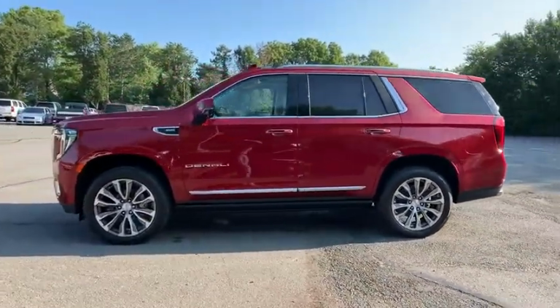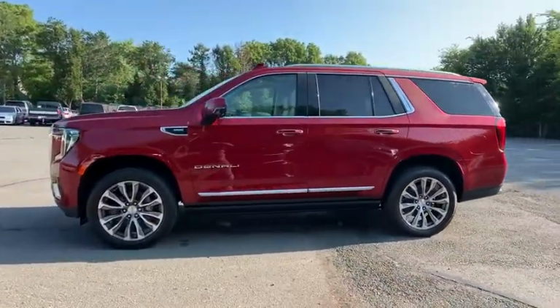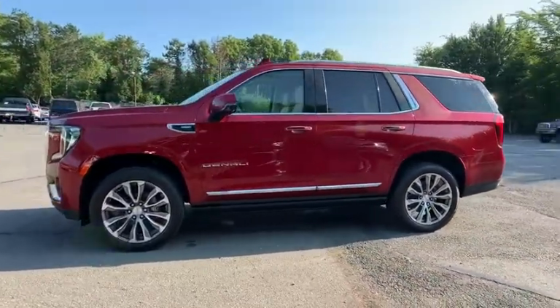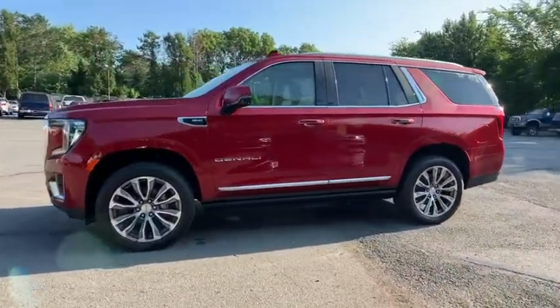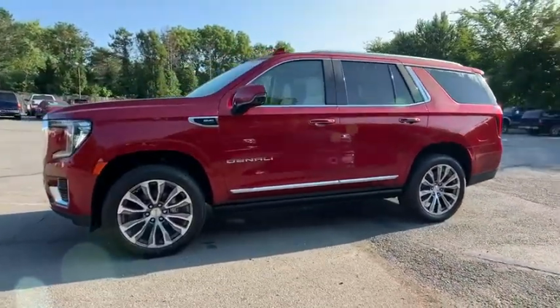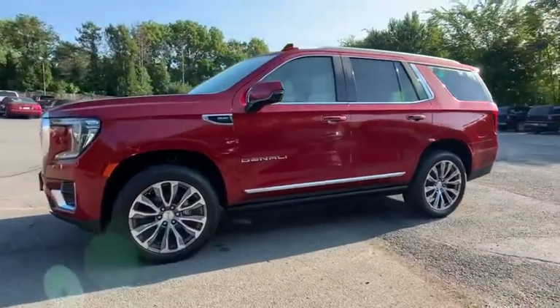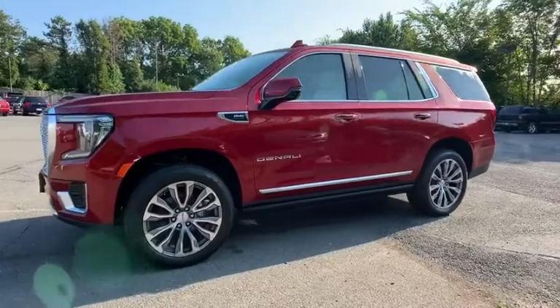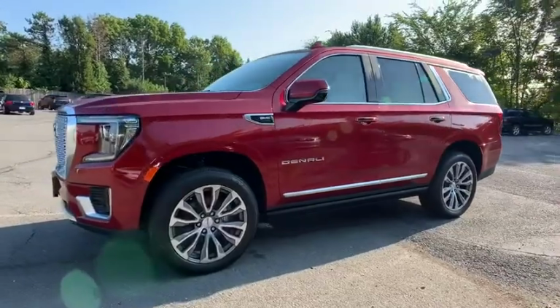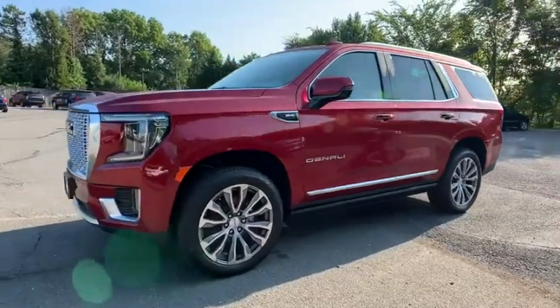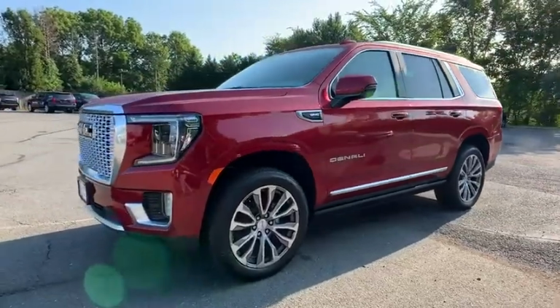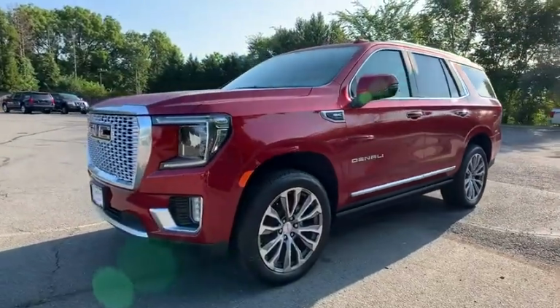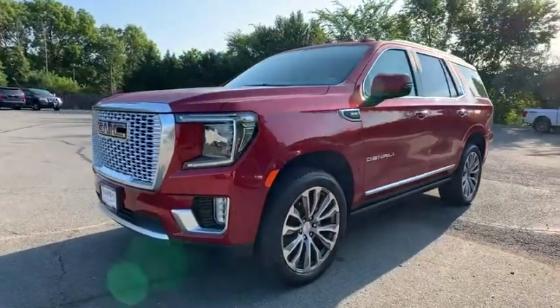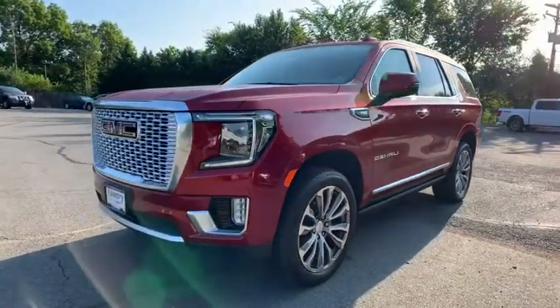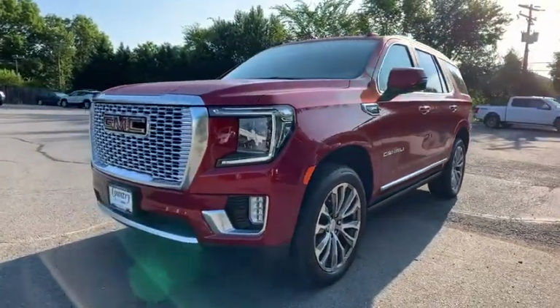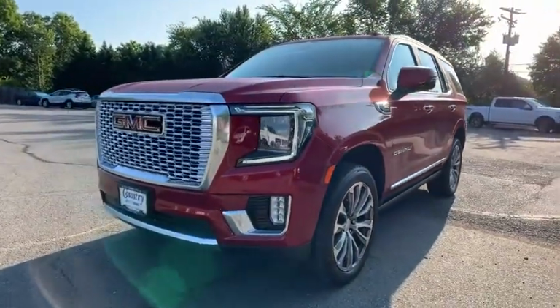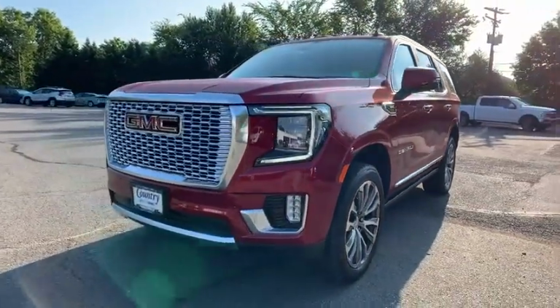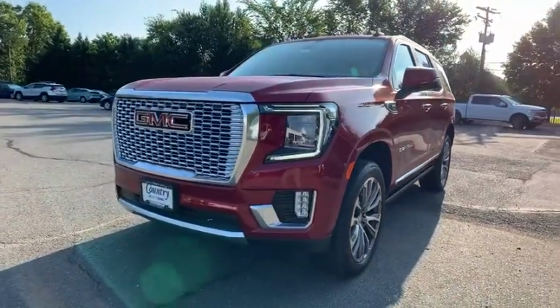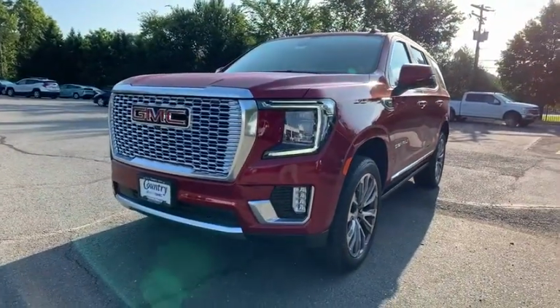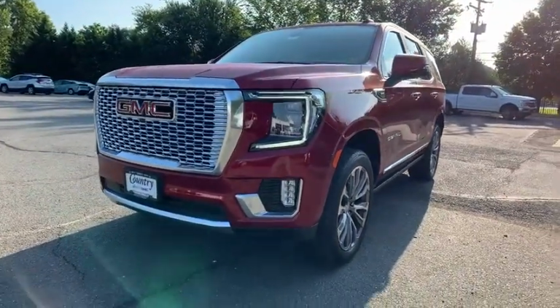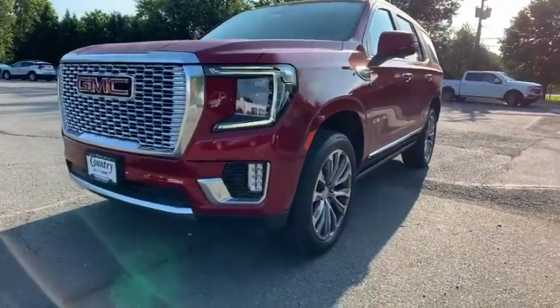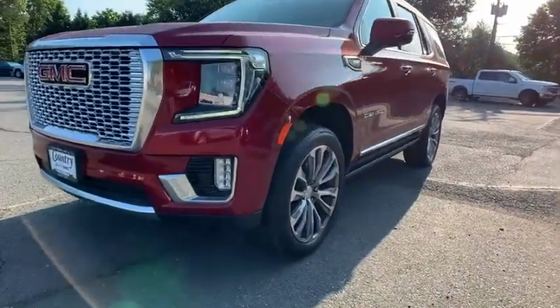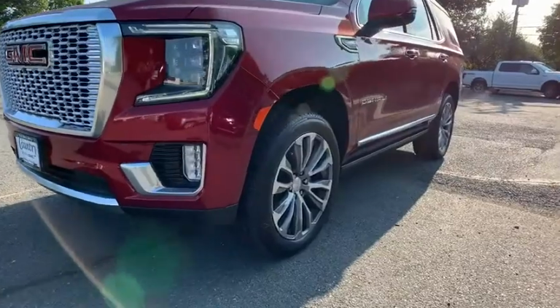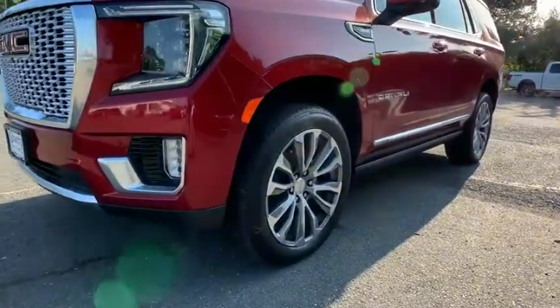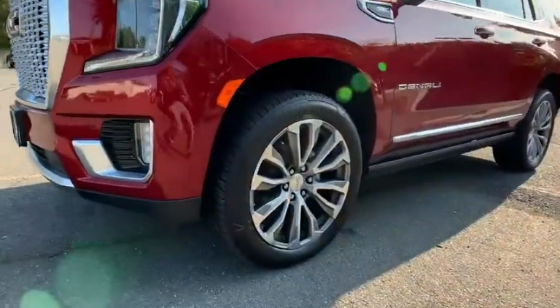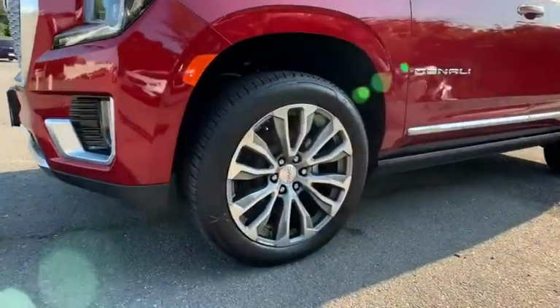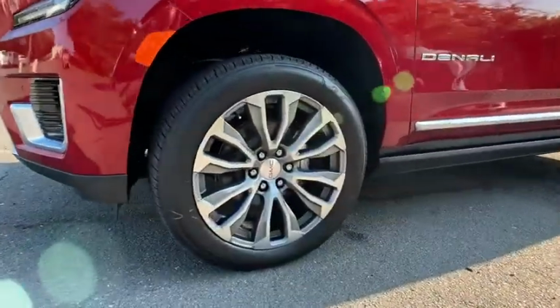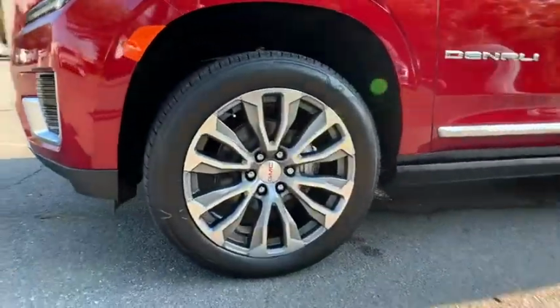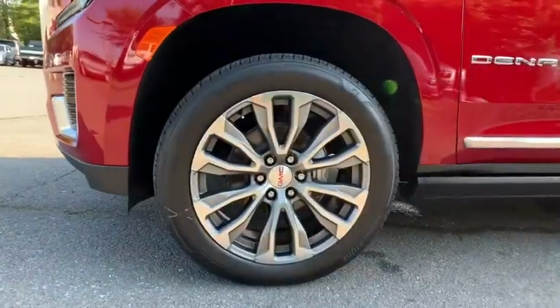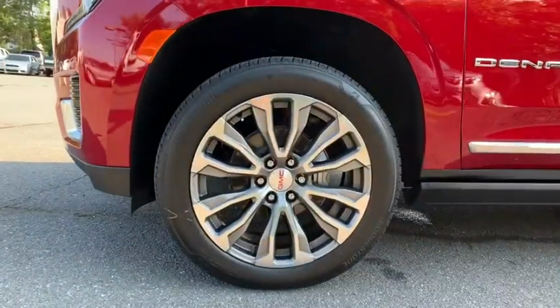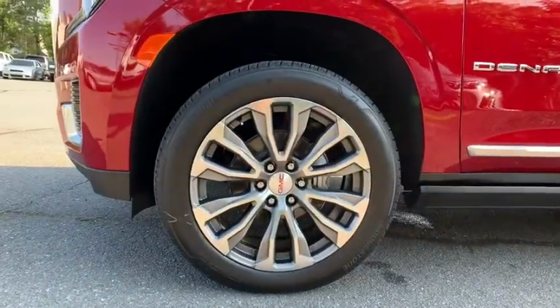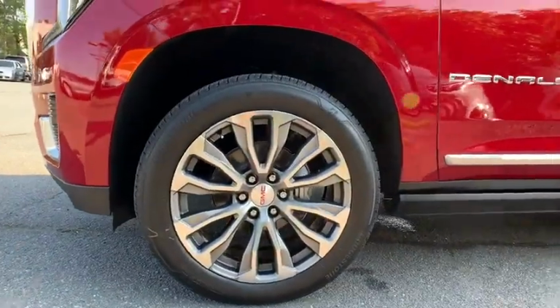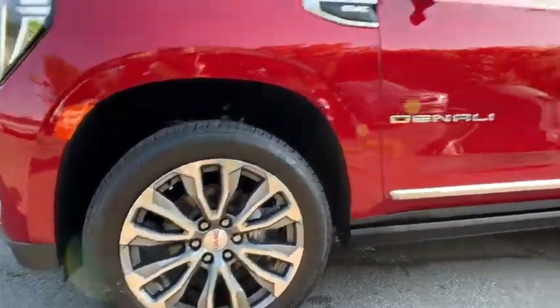Four-wheel disc brakes, auto dimming rearview mirror, advanced technology package, universal garage door opener, heated steering wheel, and heated front driver and passenger seats.